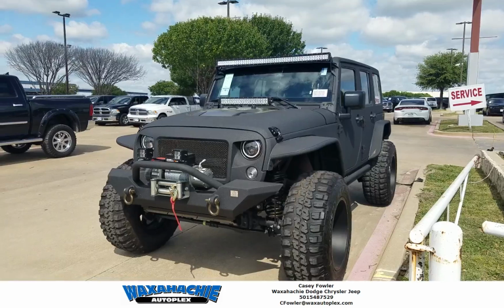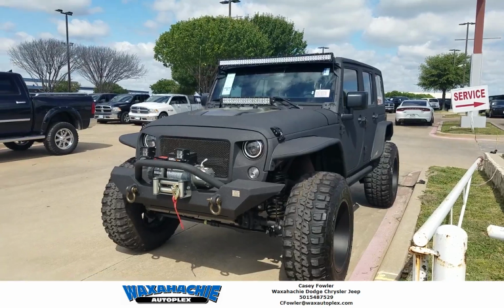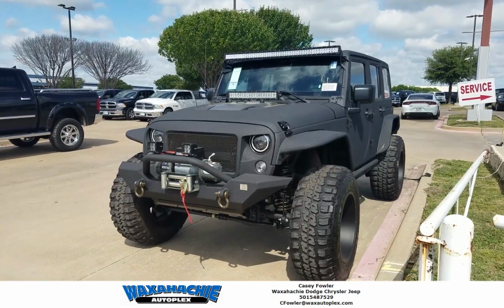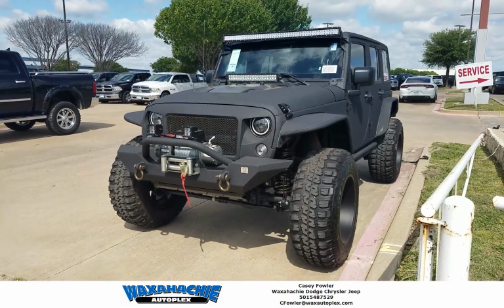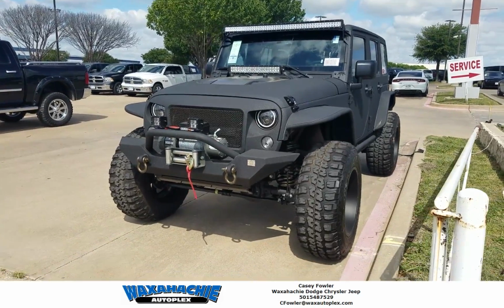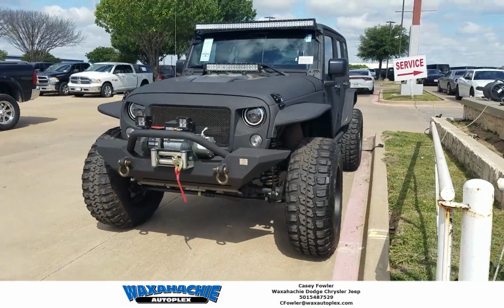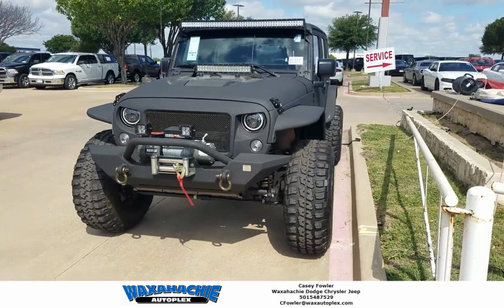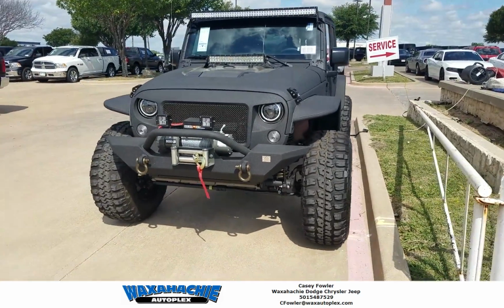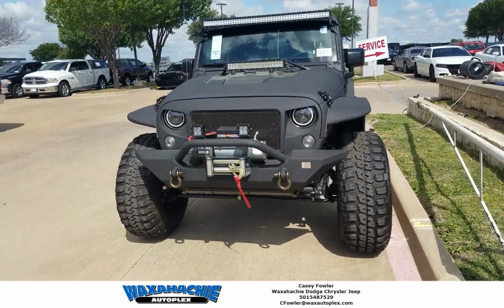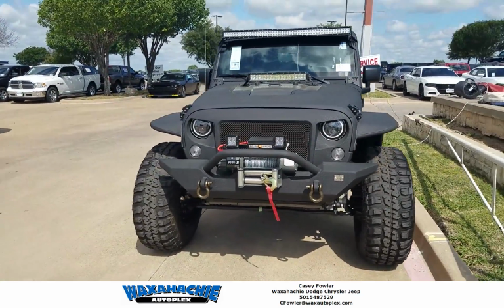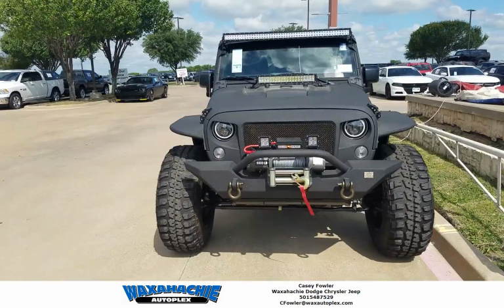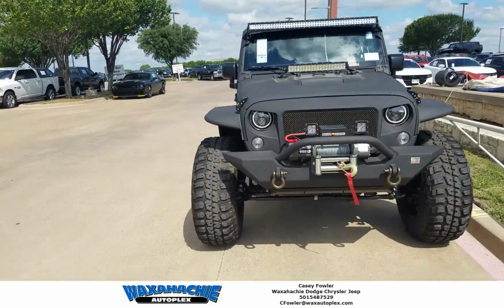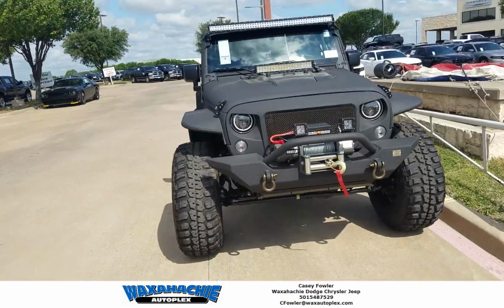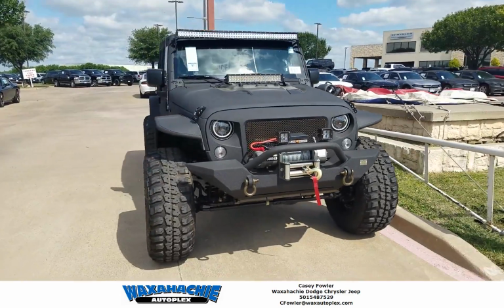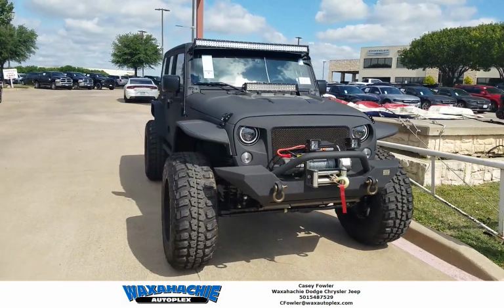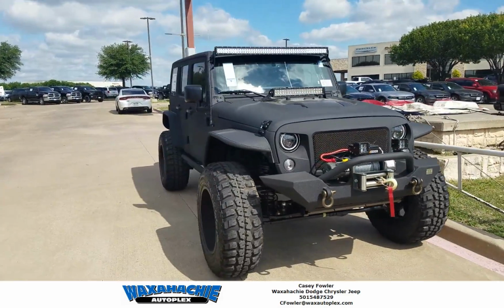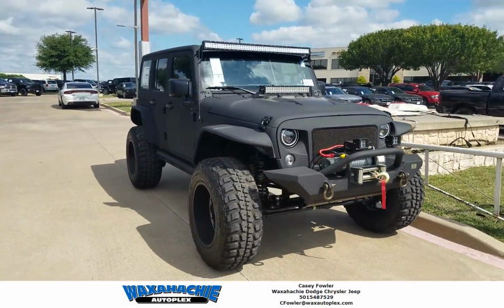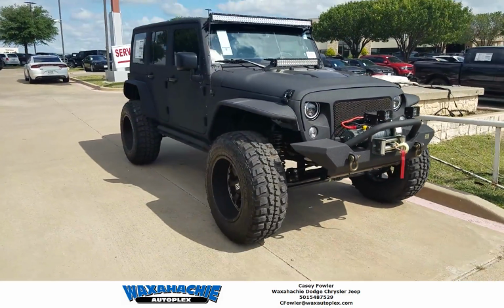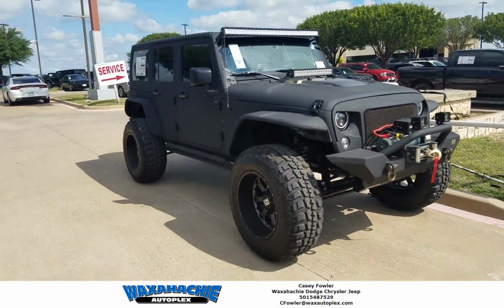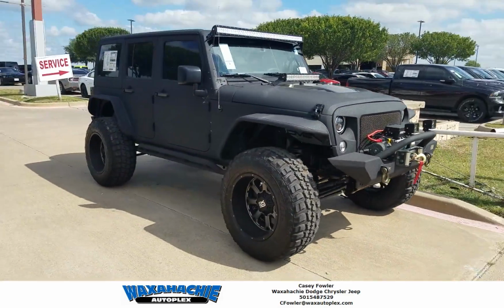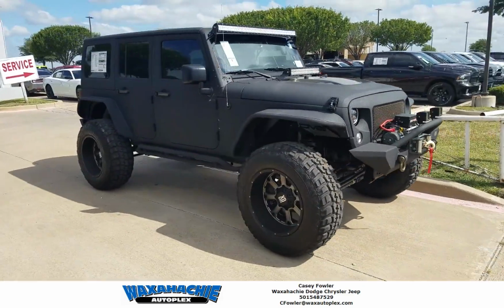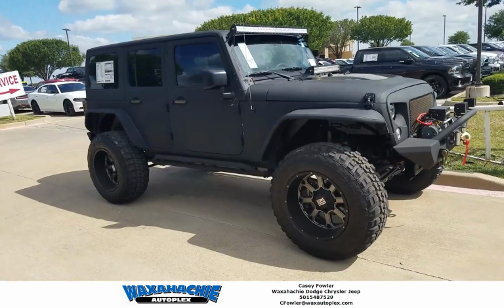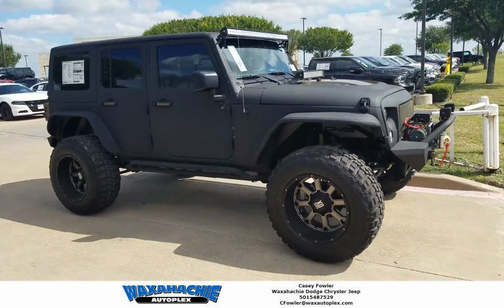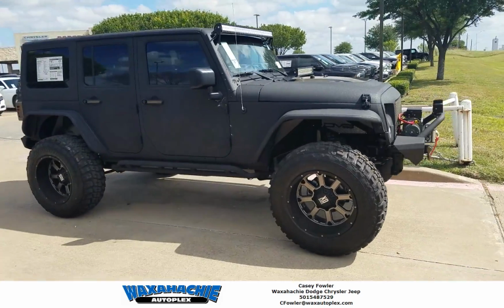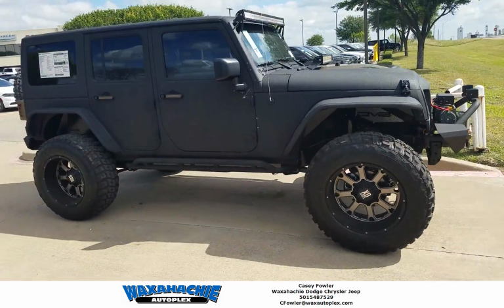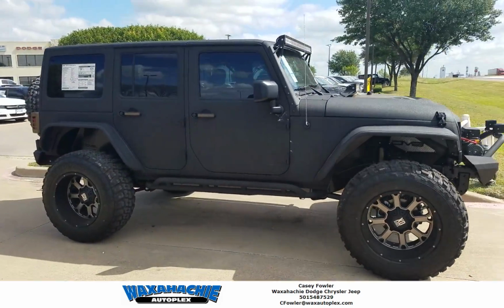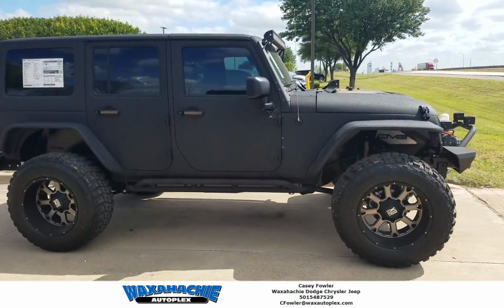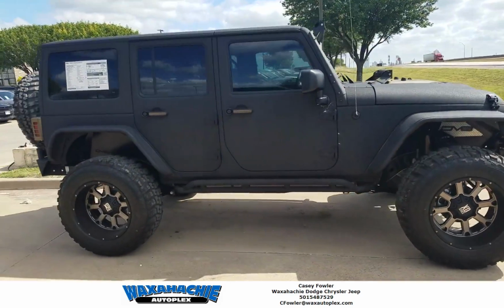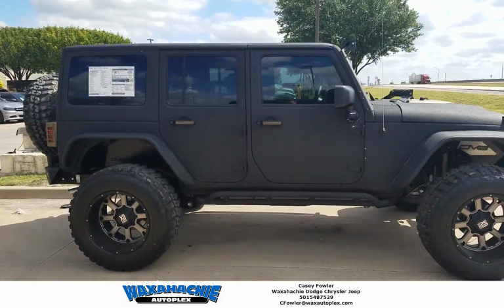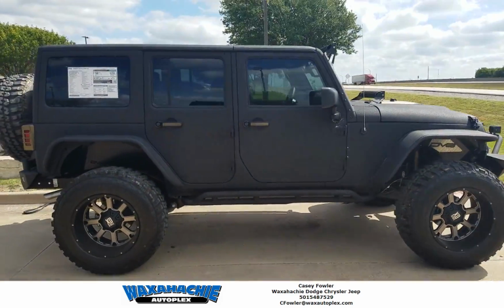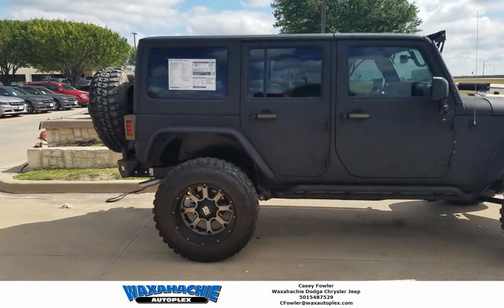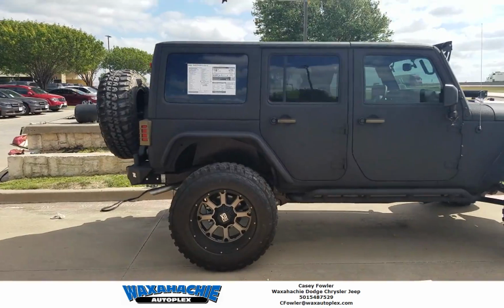Hey, what's up y'all? It's Casey at Waxachi Auto Flex. Come check out this beautiful 2017 black and gold Kevlar coated Jeep Wrangler. This thing is gorgeous y'all. It's got a huge lift, huge tires — it'll get you over anything that gets in your way.